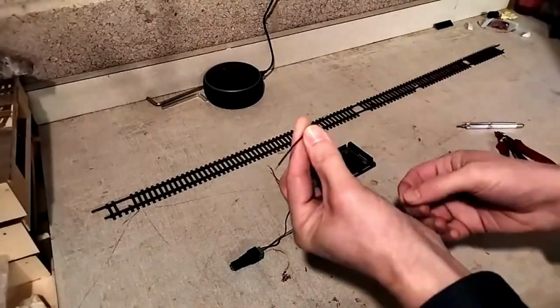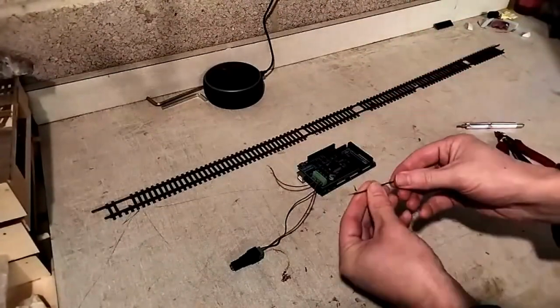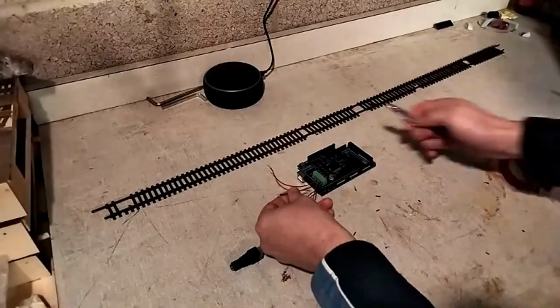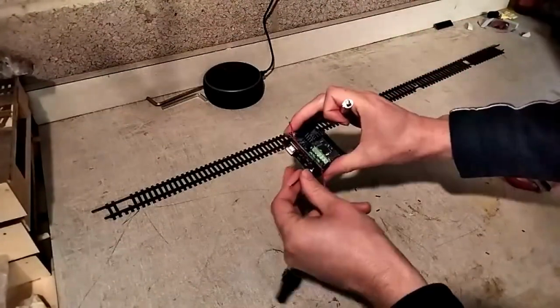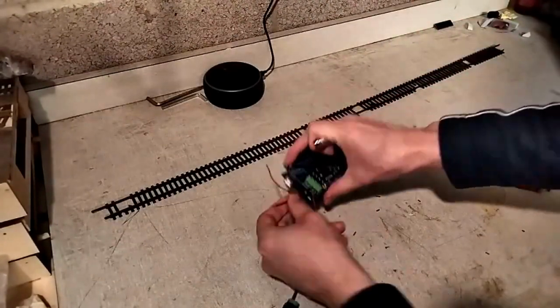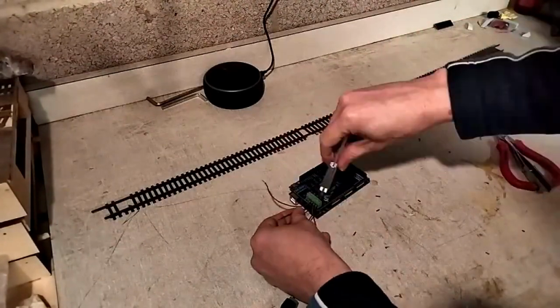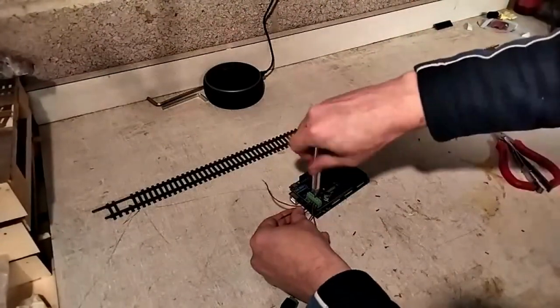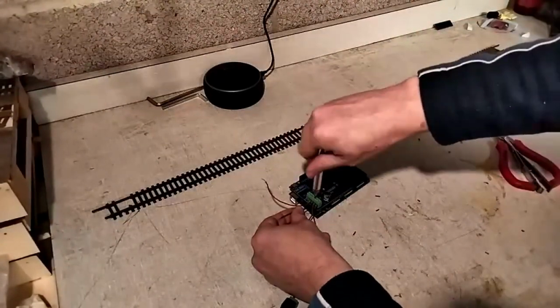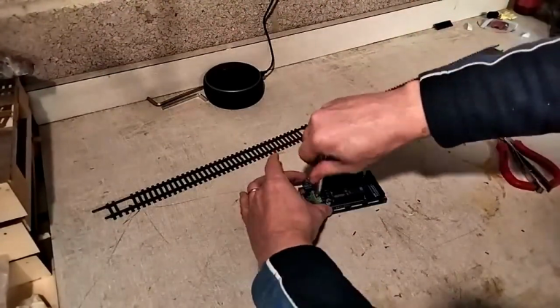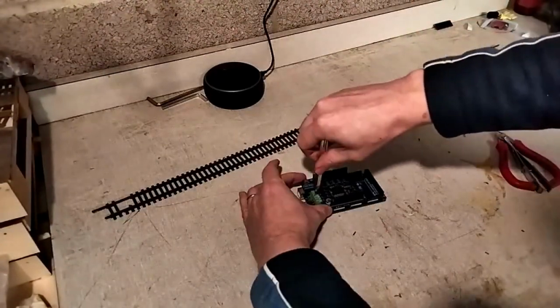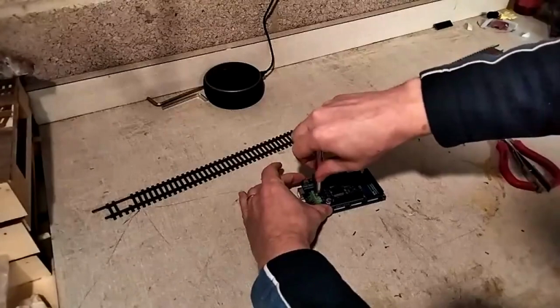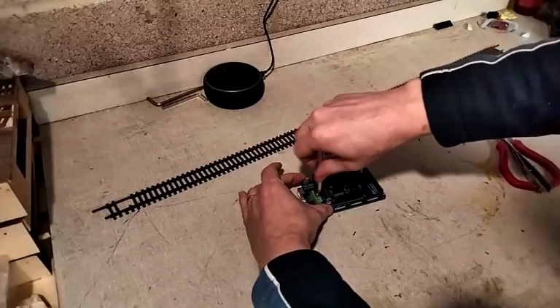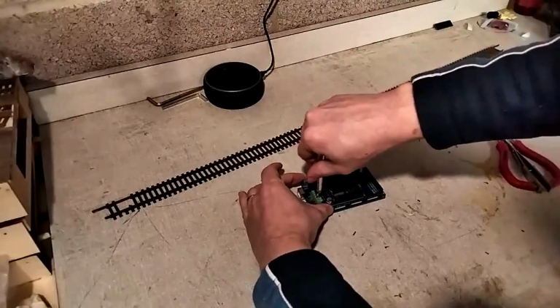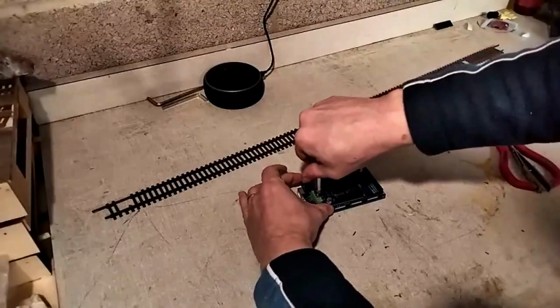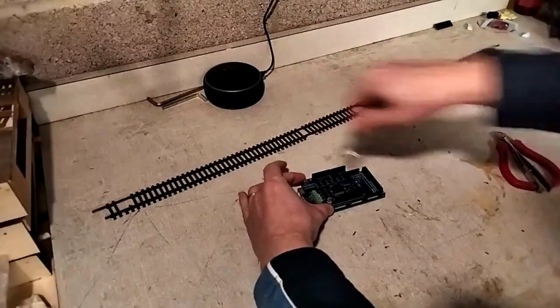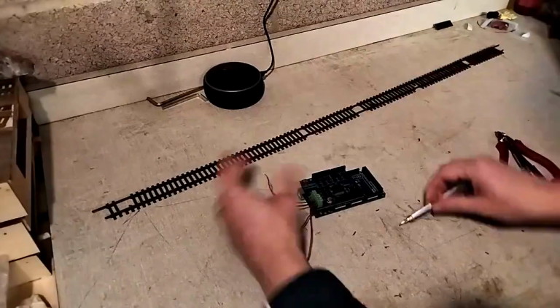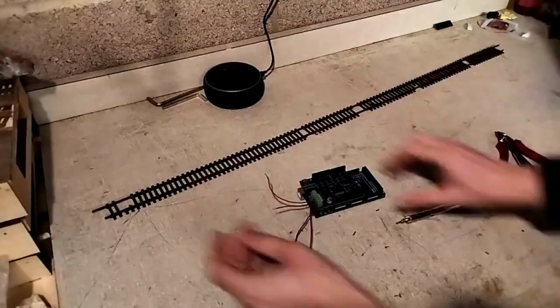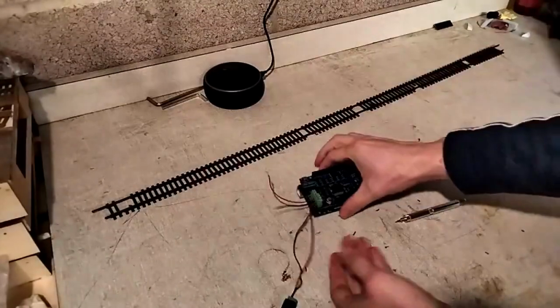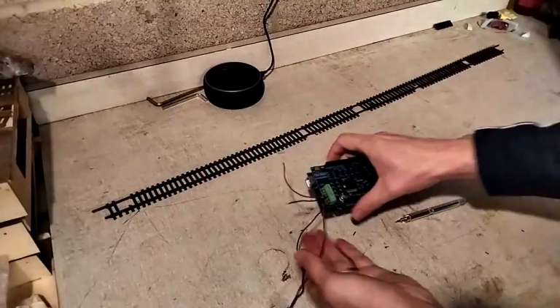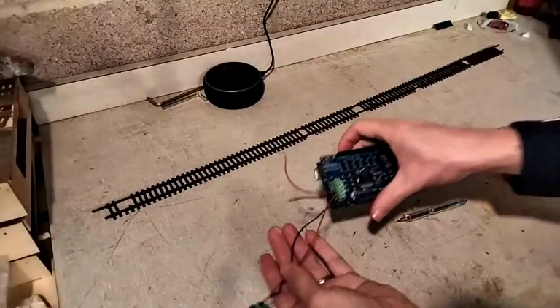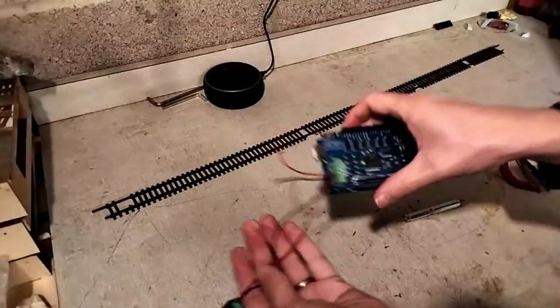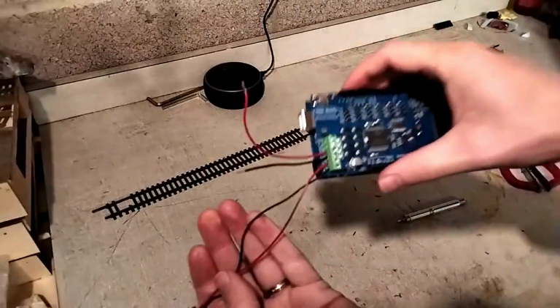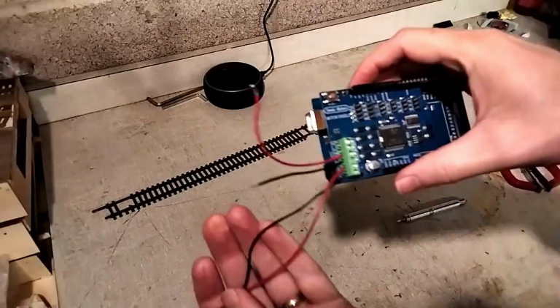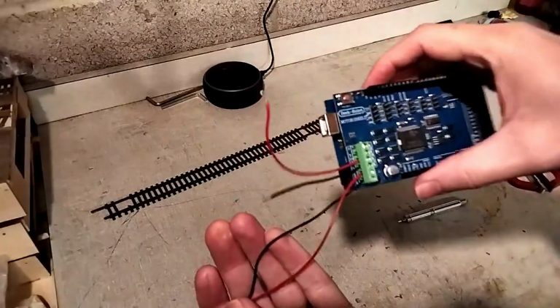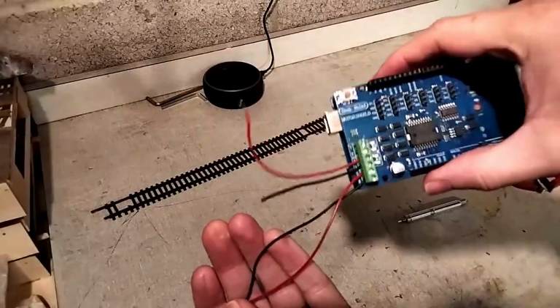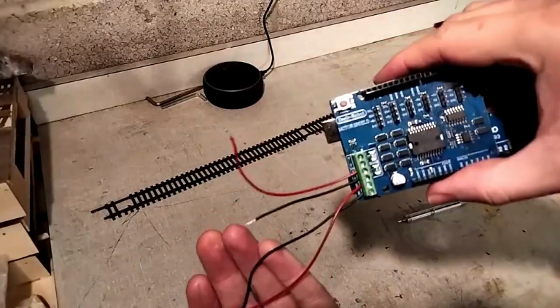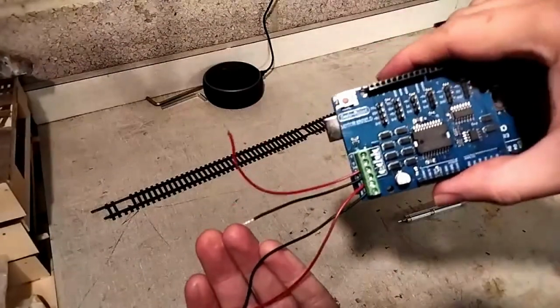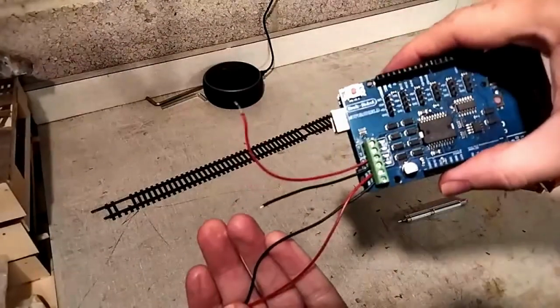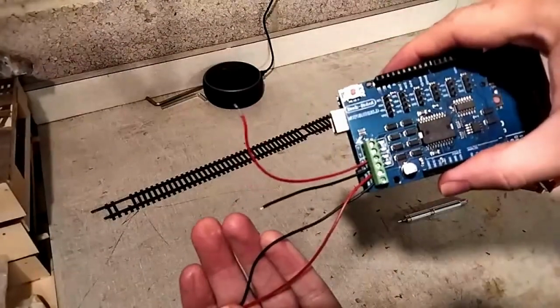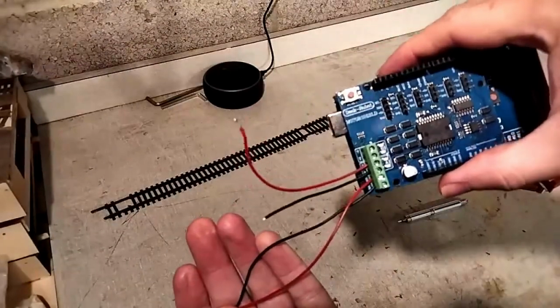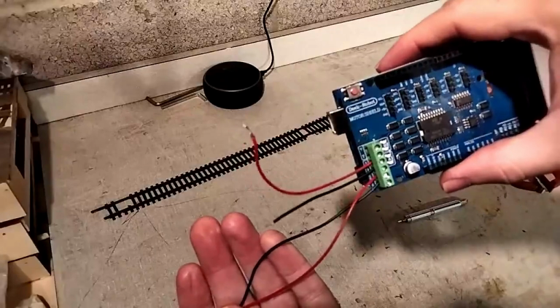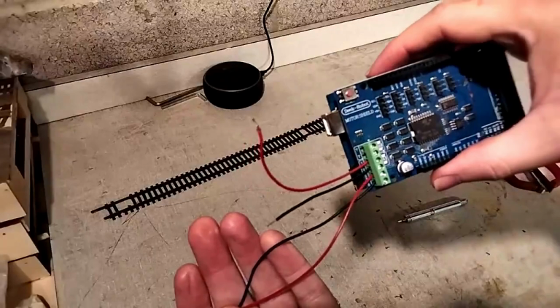As for connecting this to the track, there are two sets of outputs — one for the main track and one for programming. We'll get to that later.